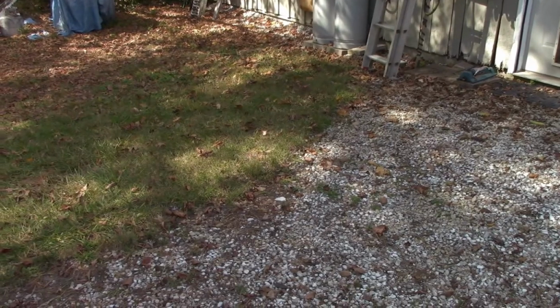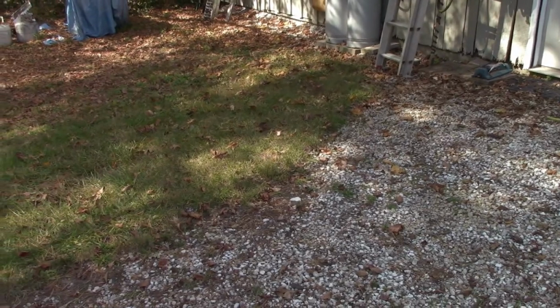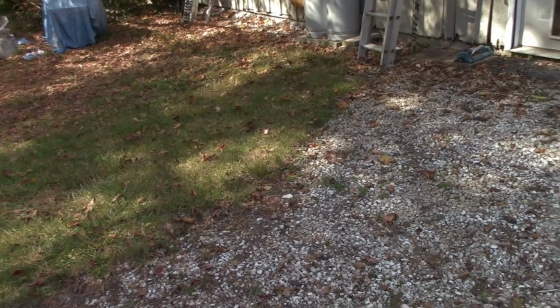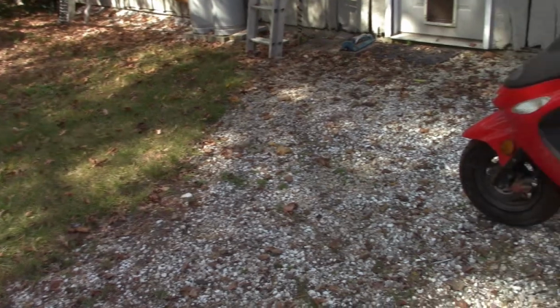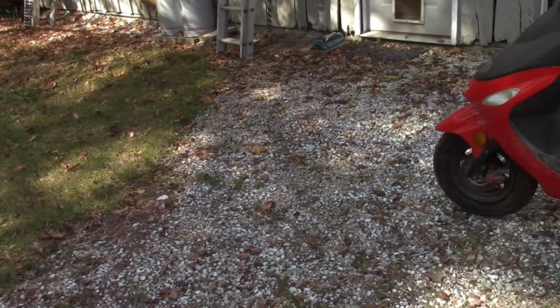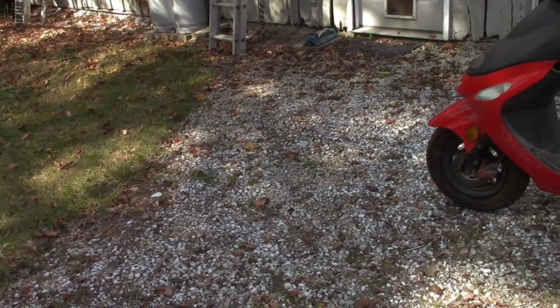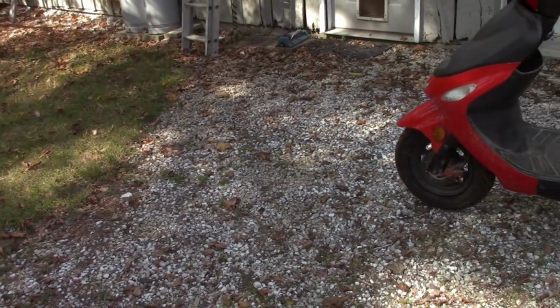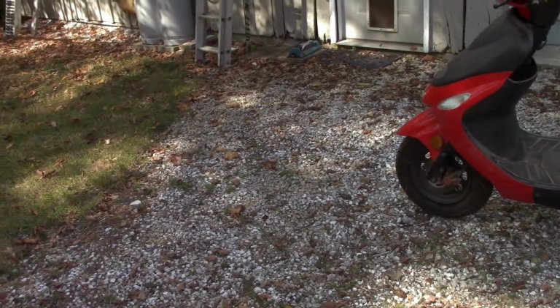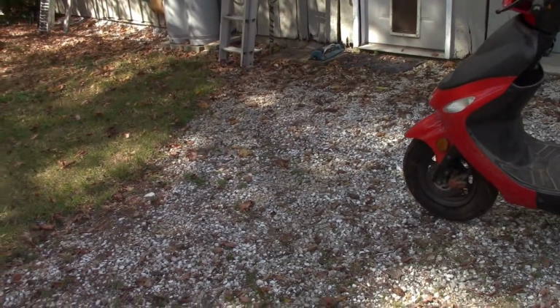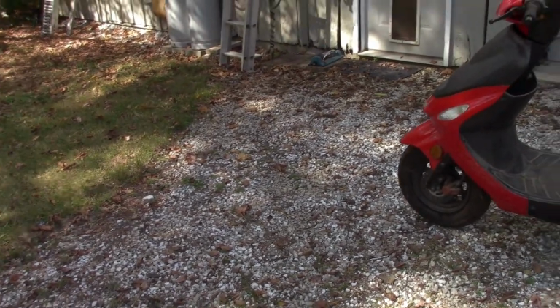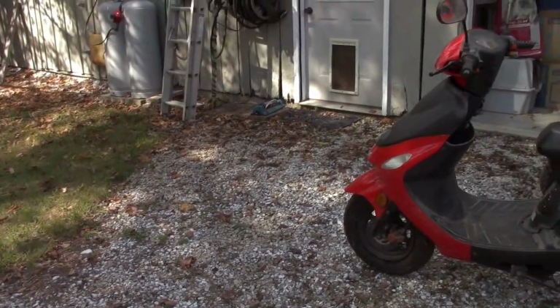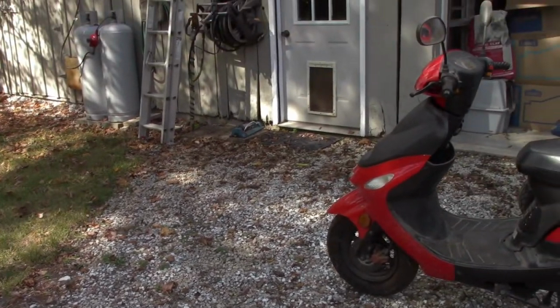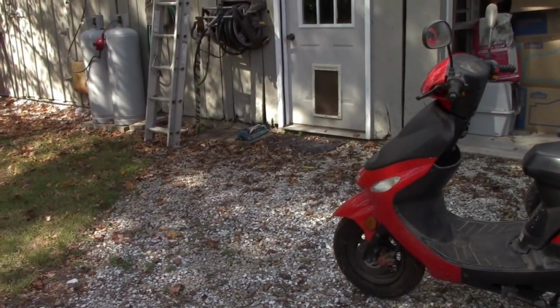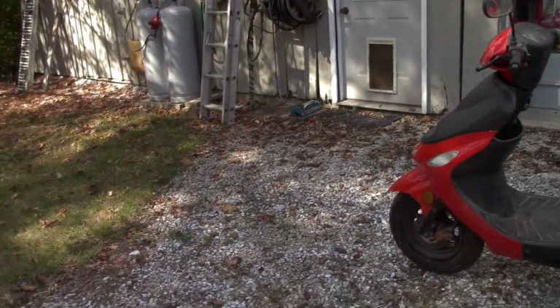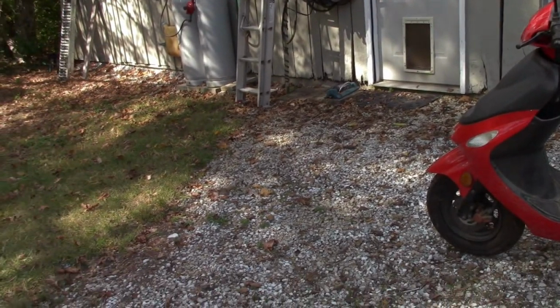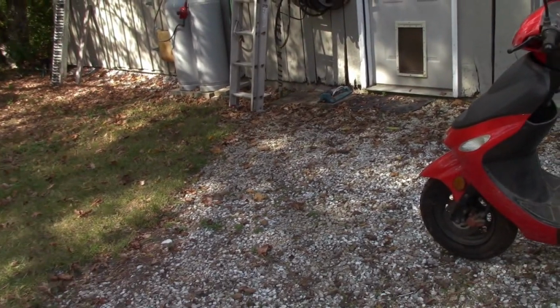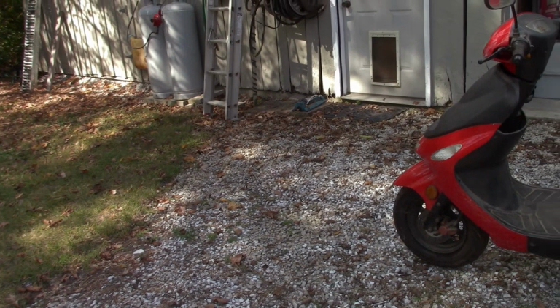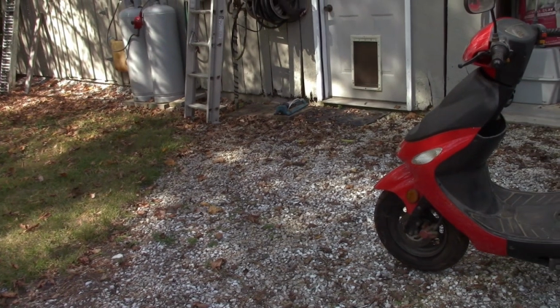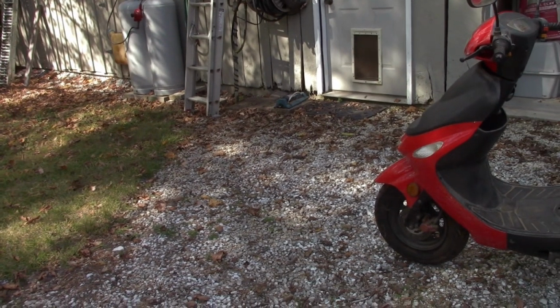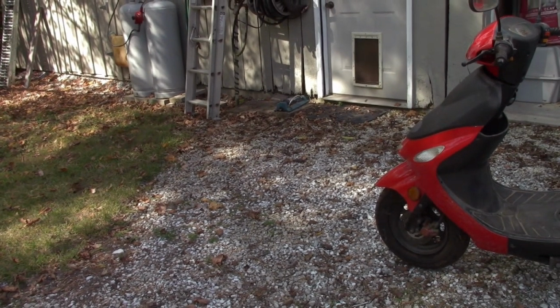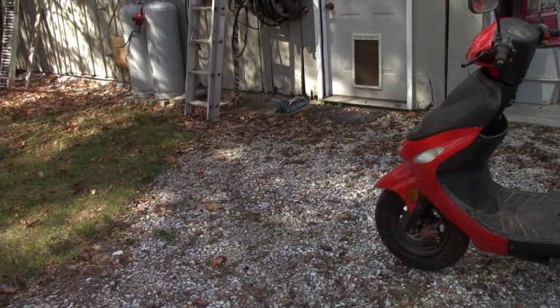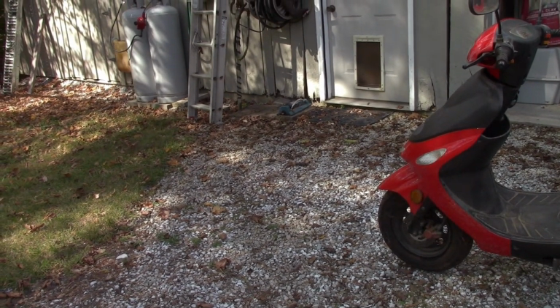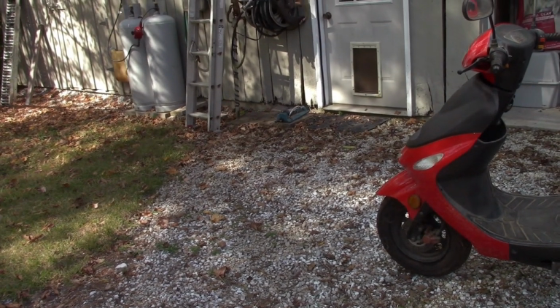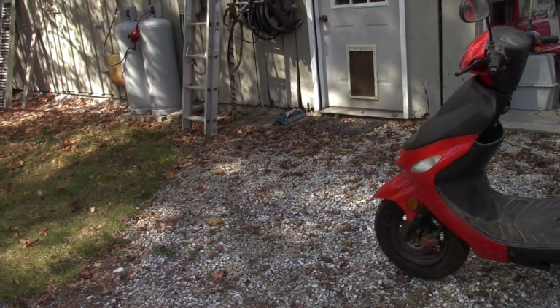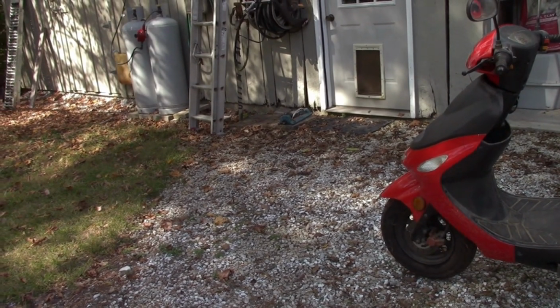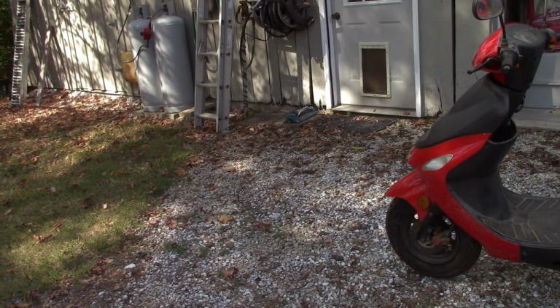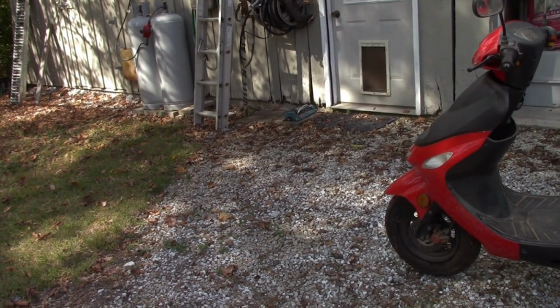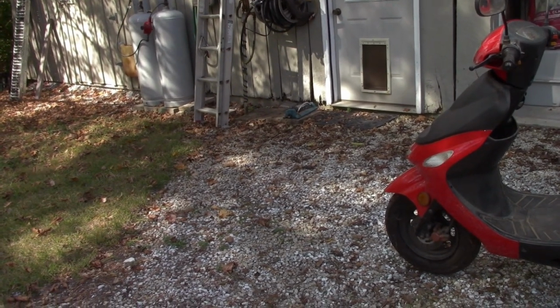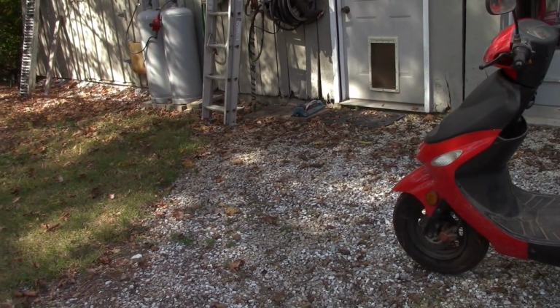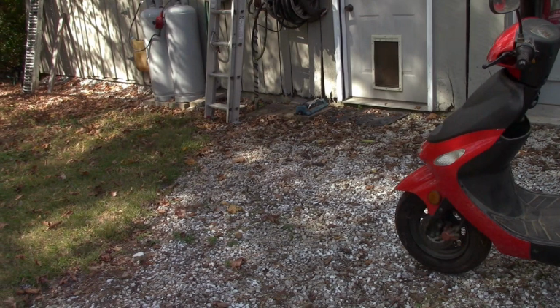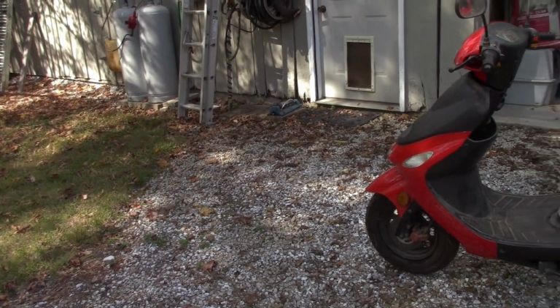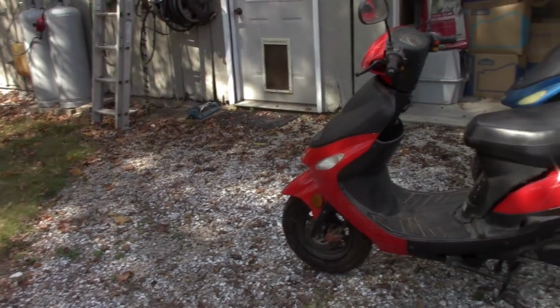Well howdy folks, how's everybody doing today? I got something here — it's not a motorcycle unfortunately. I missed out on my chance to get one, was a day late and a dollar short. But anyway.